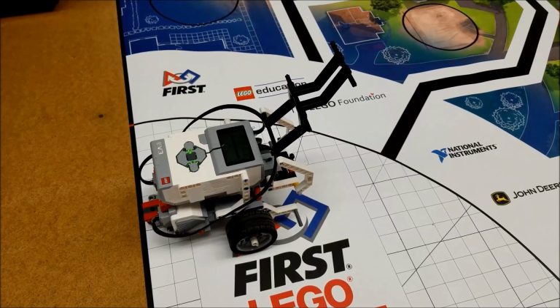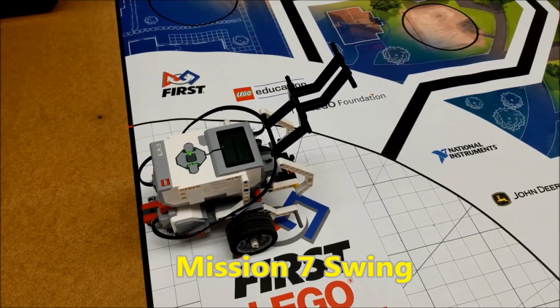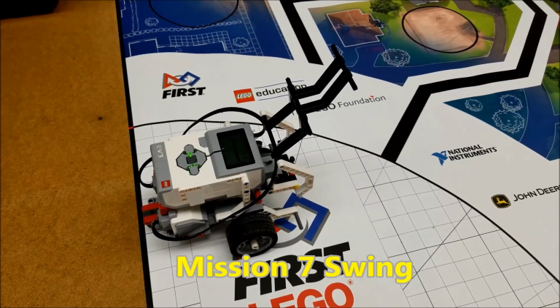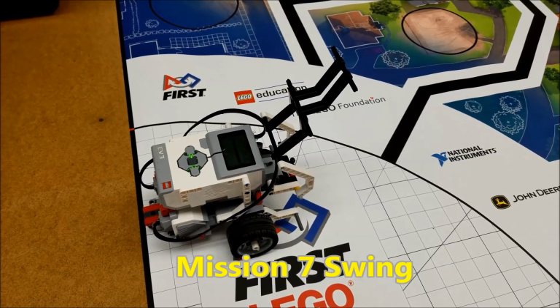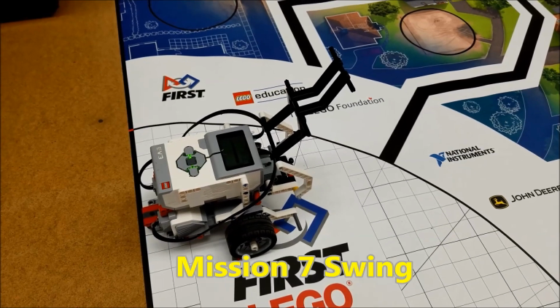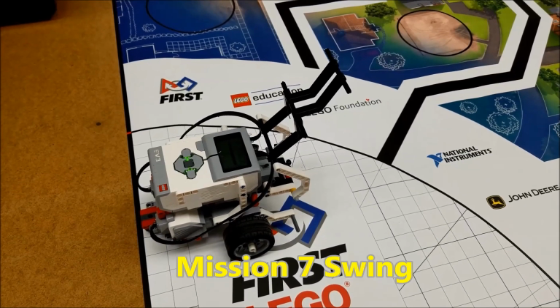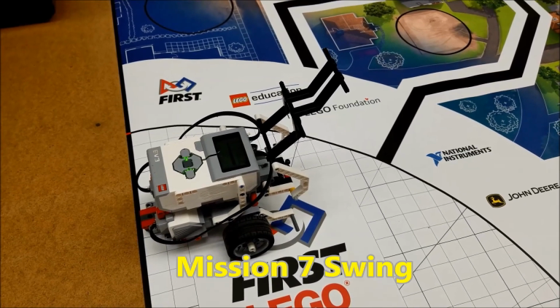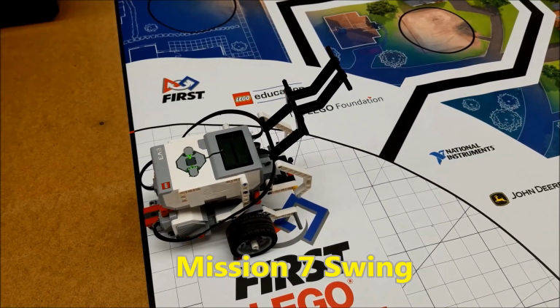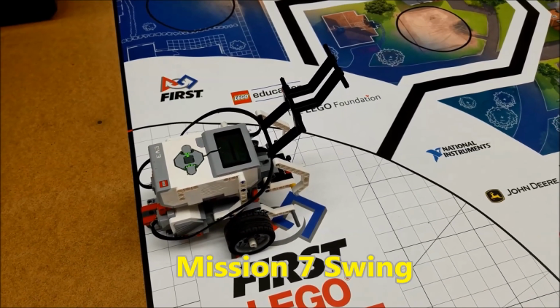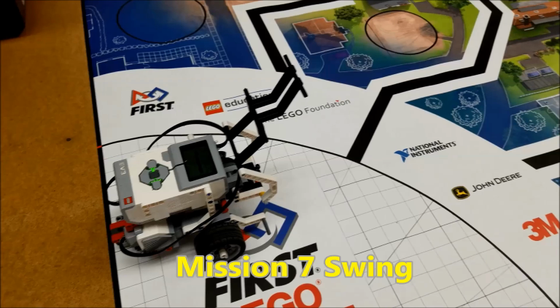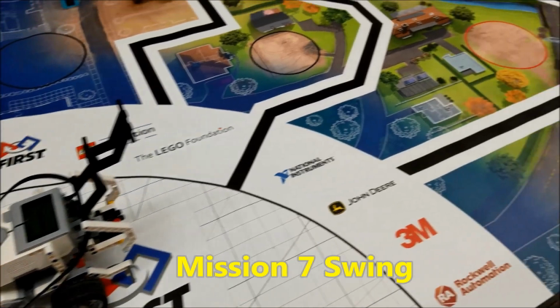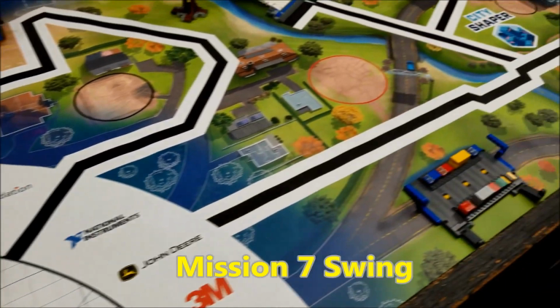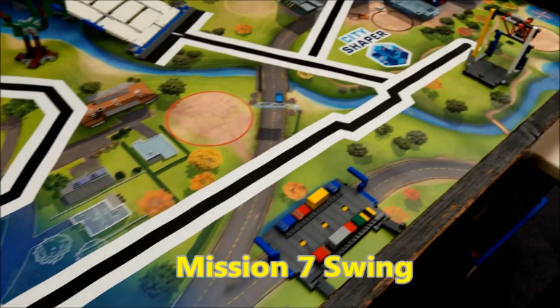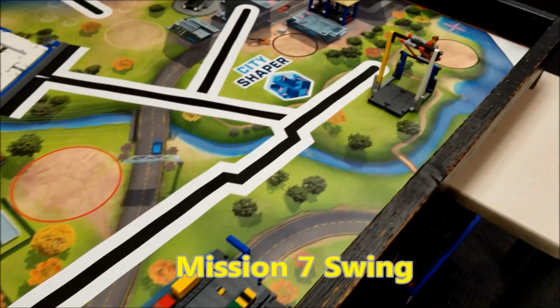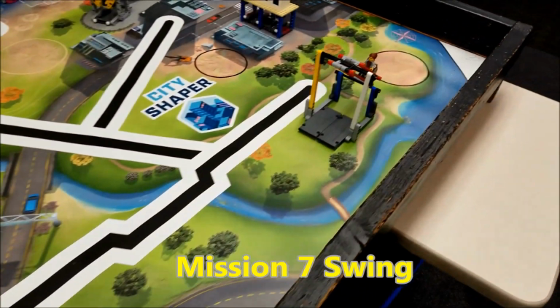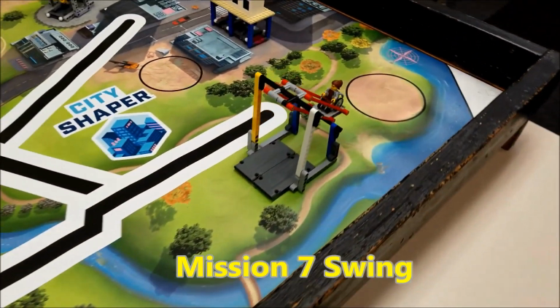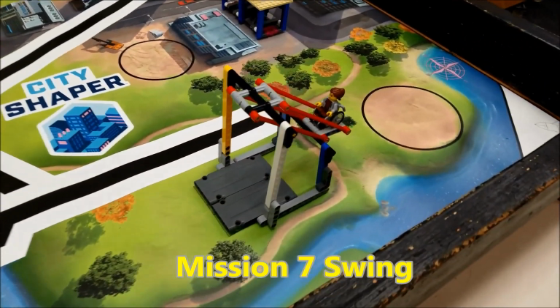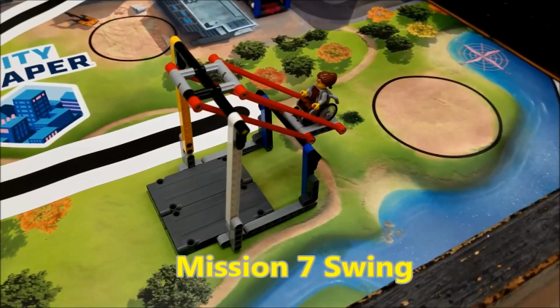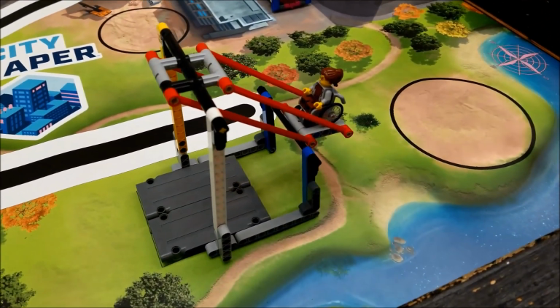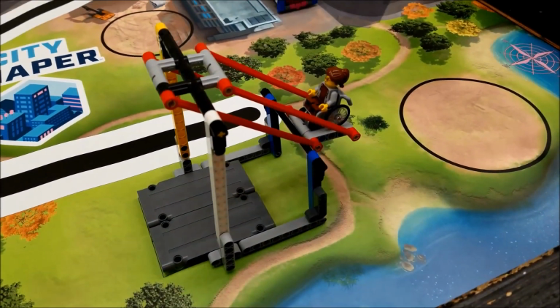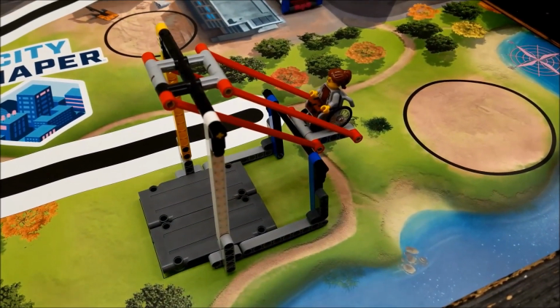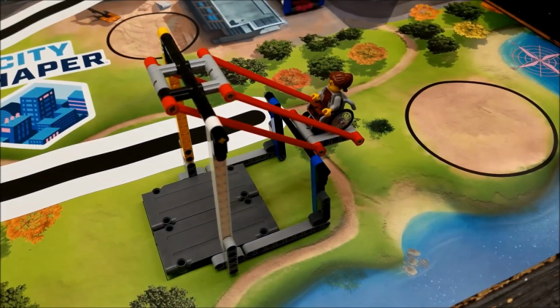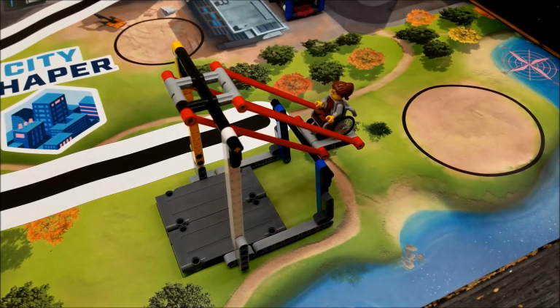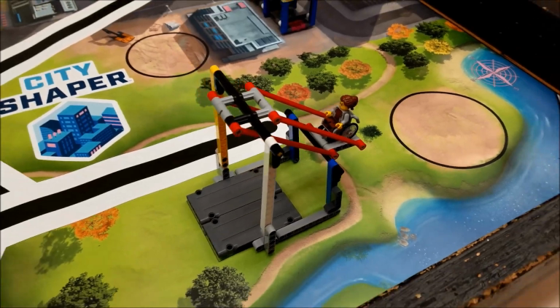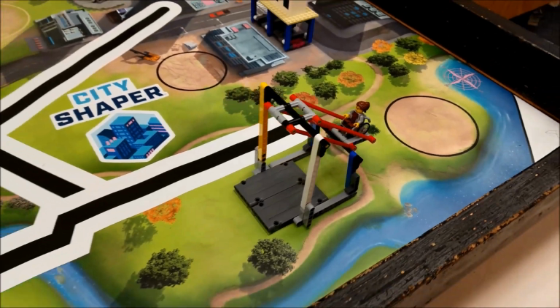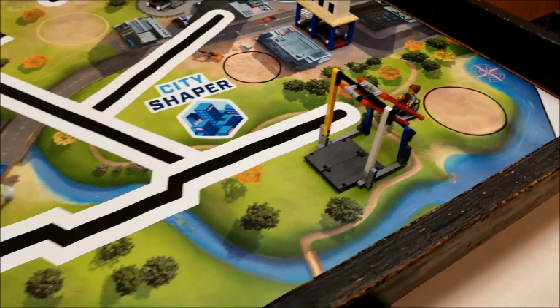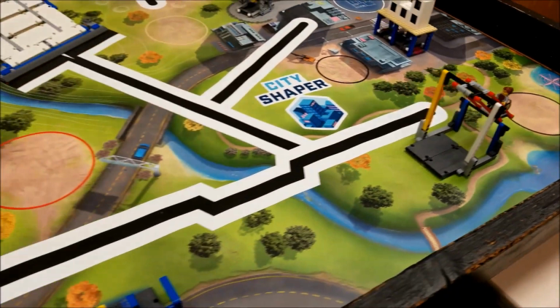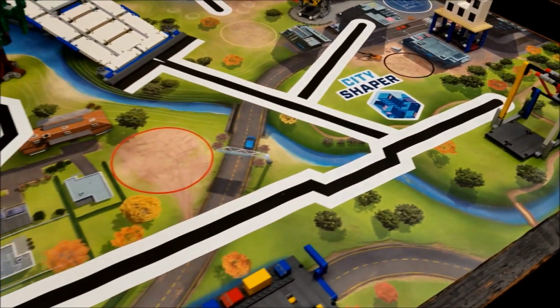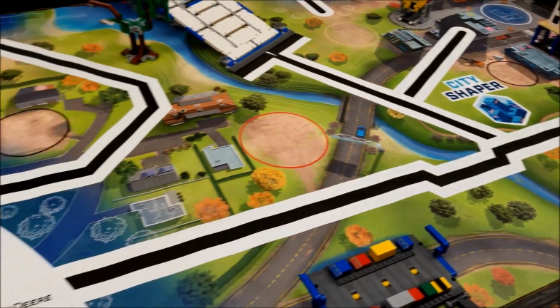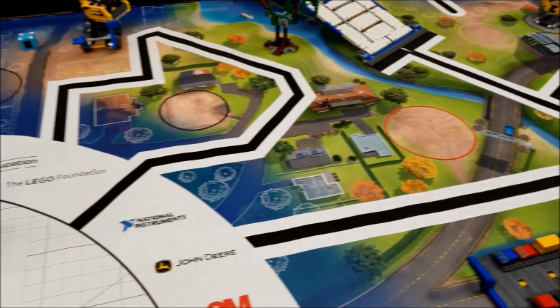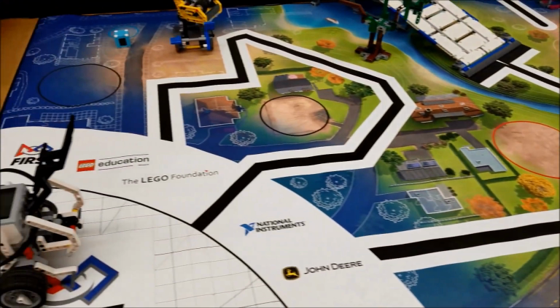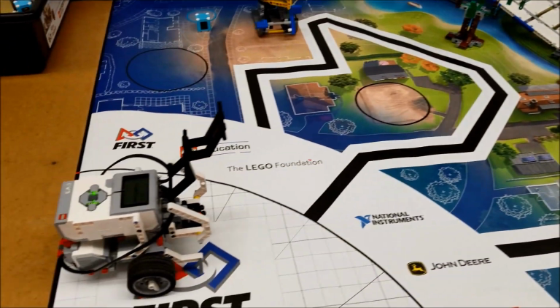Alright everybody, this is mission seven — the swing. We're trying to release this support right here so the girl in the wheelchair can go swinging for 20 points. So let's check this out.